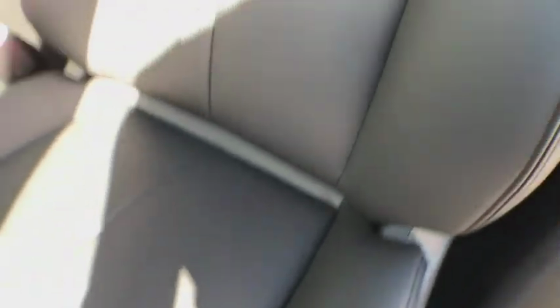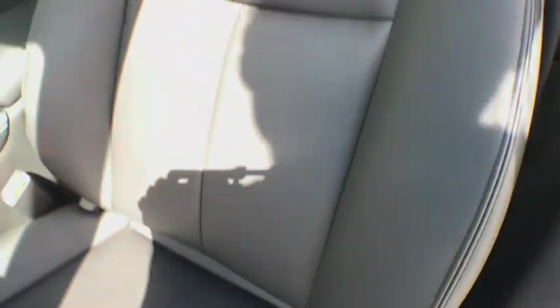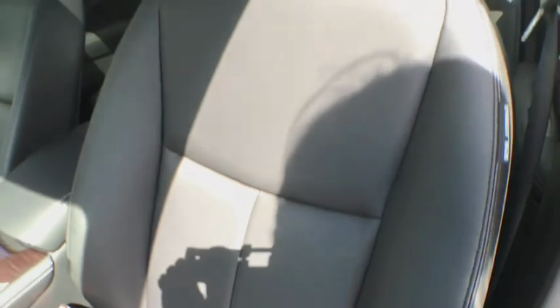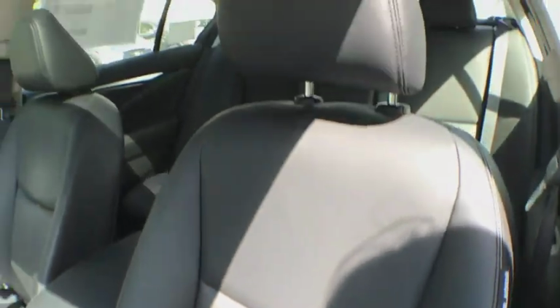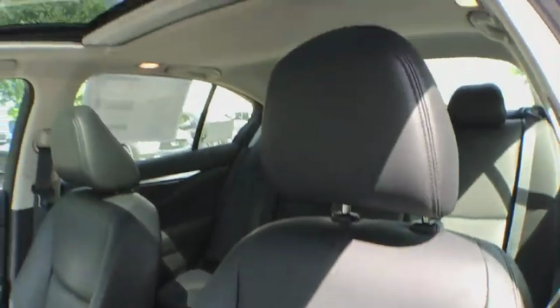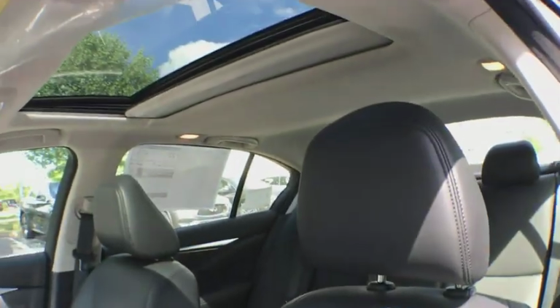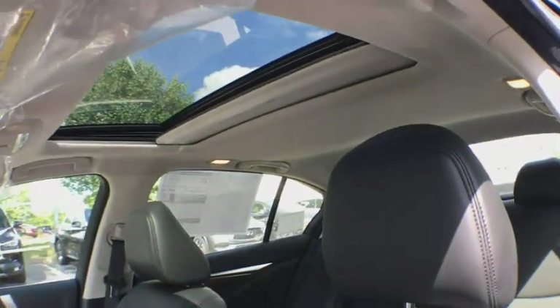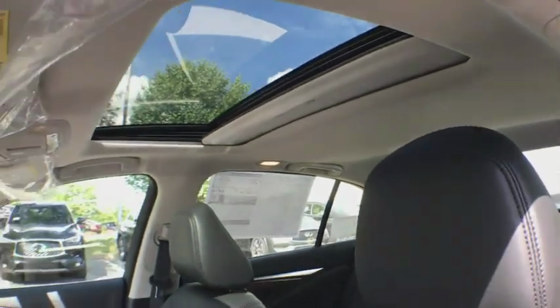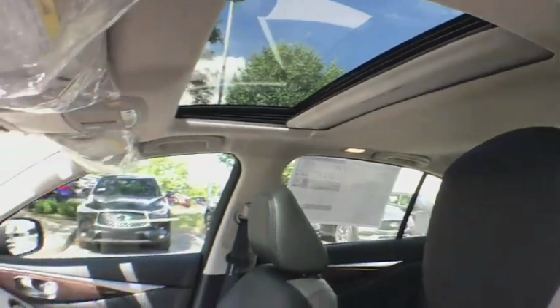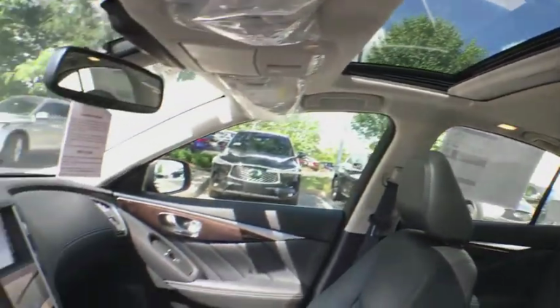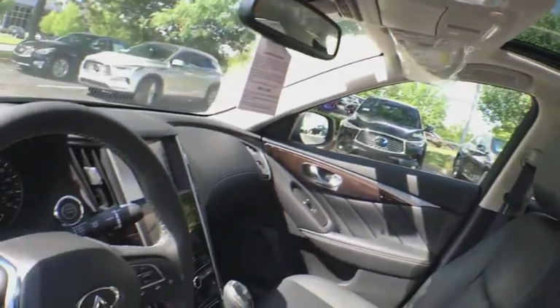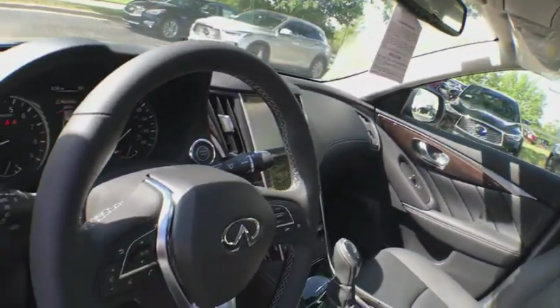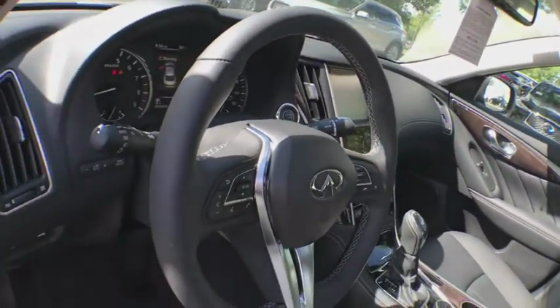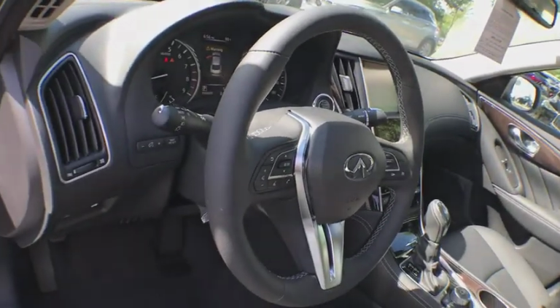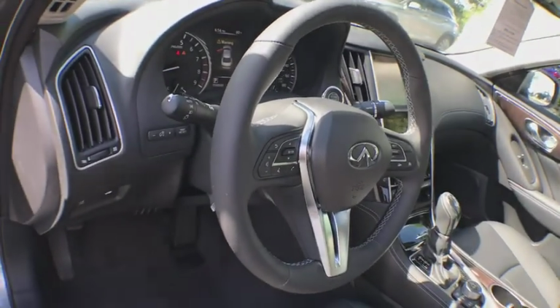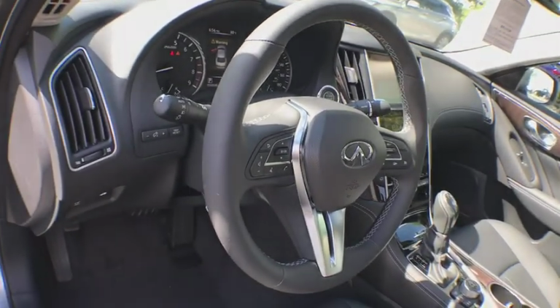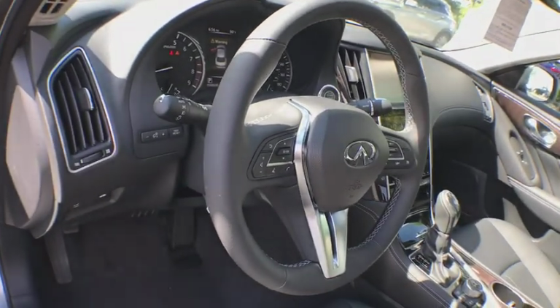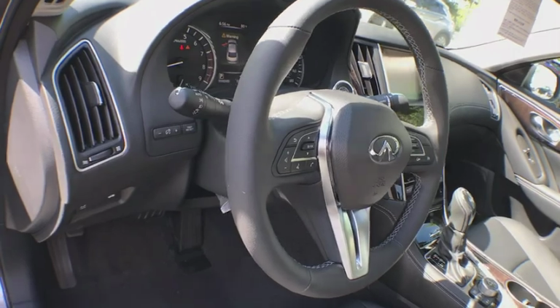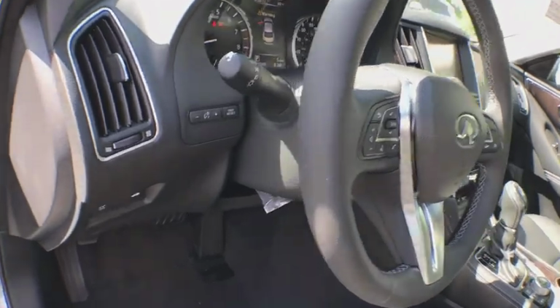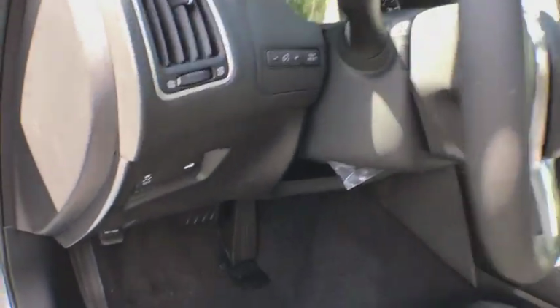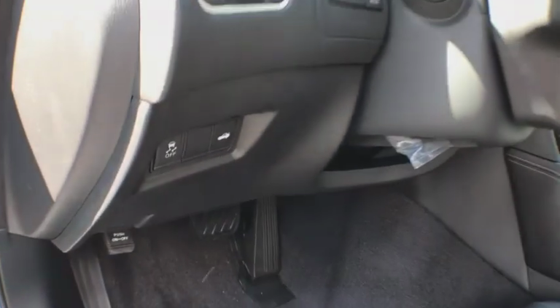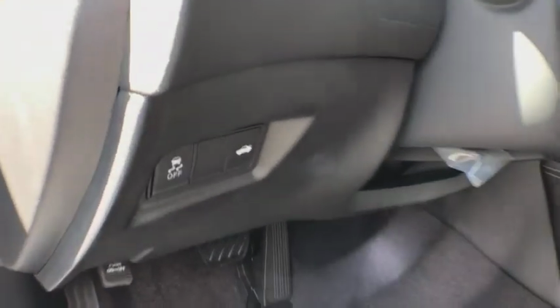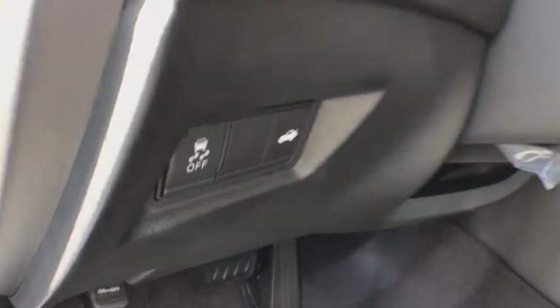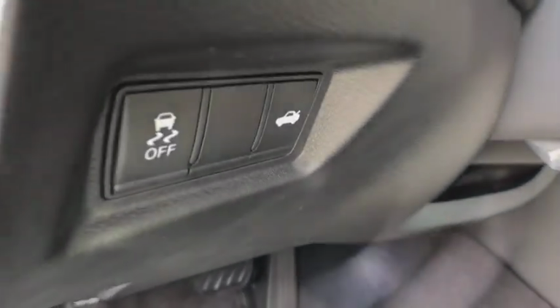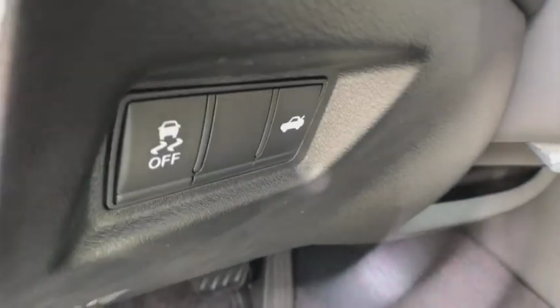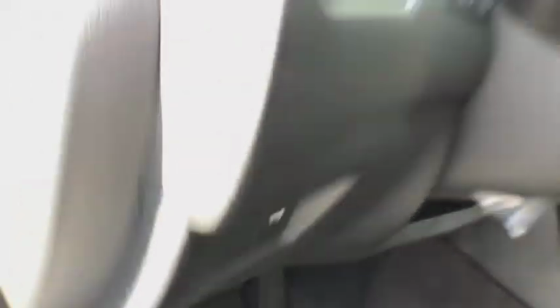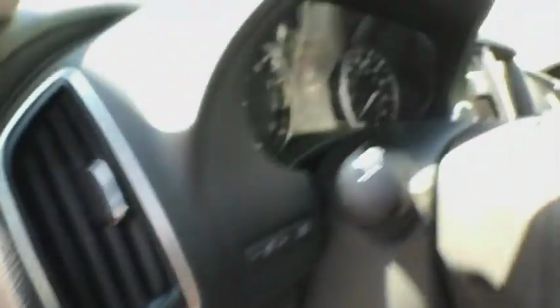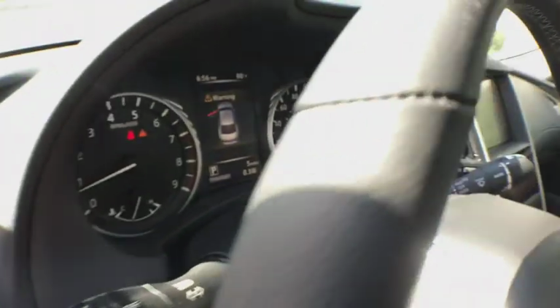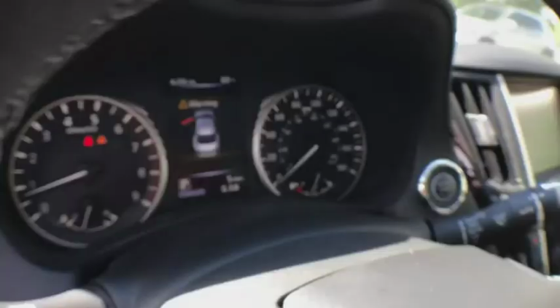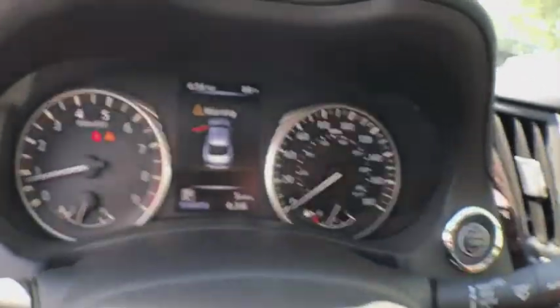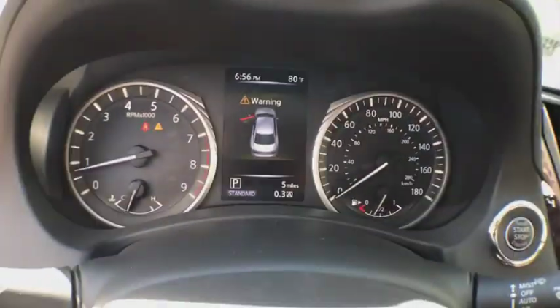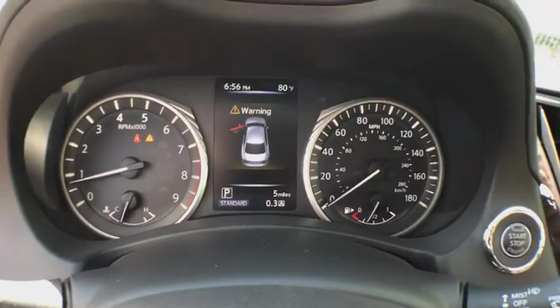Leather wrapped steering wheel, adjustable steering wheel, power steering, auto dimming rear view mirror, cruise control, four-wheel disc brakes, aluminum wheels, floor mats, keyless start, climate control.